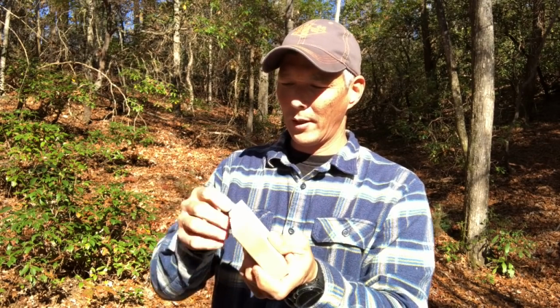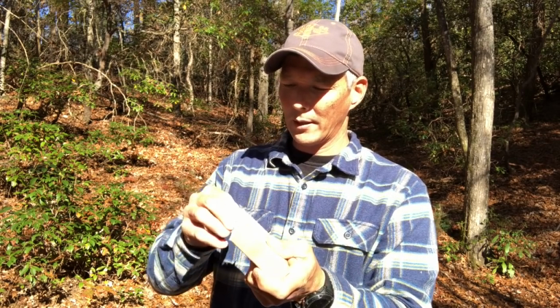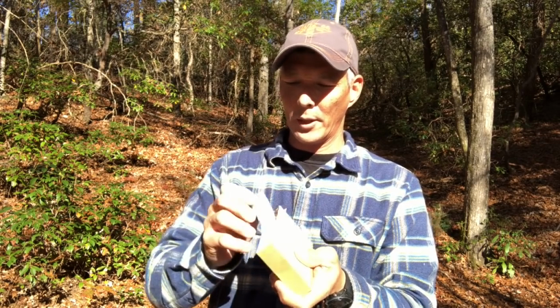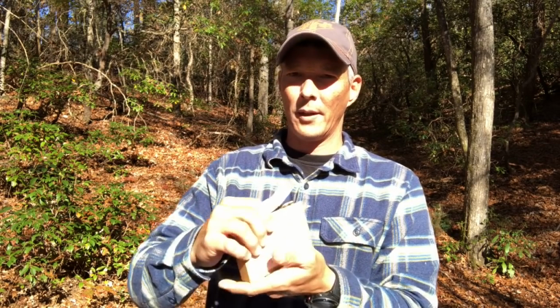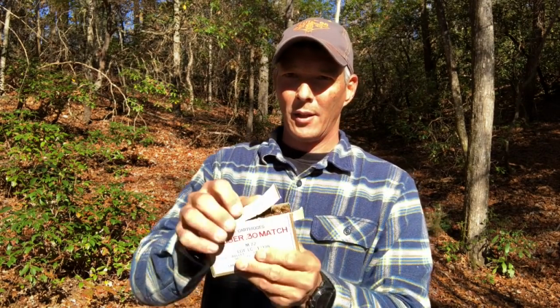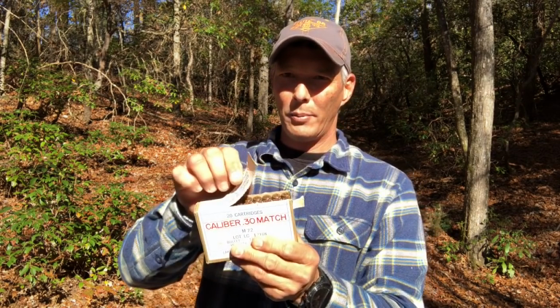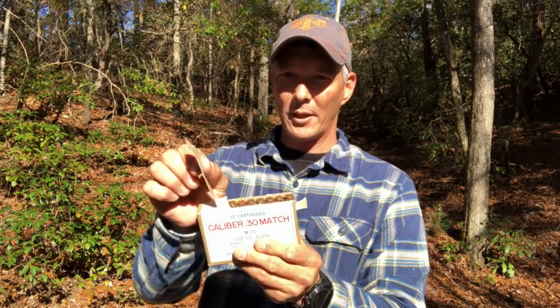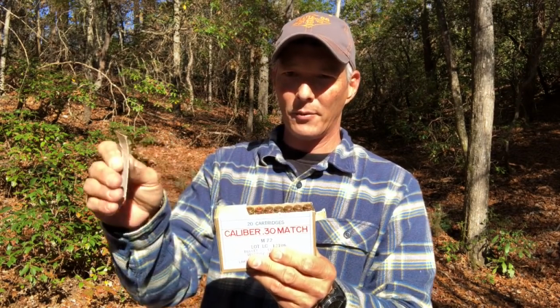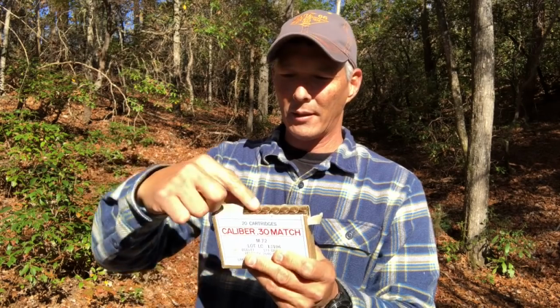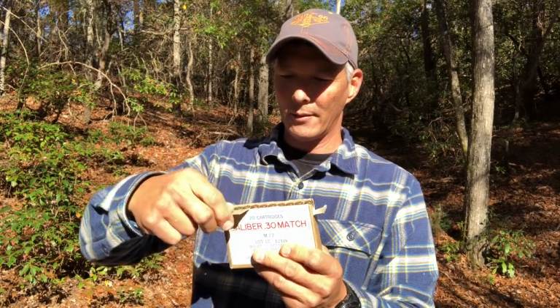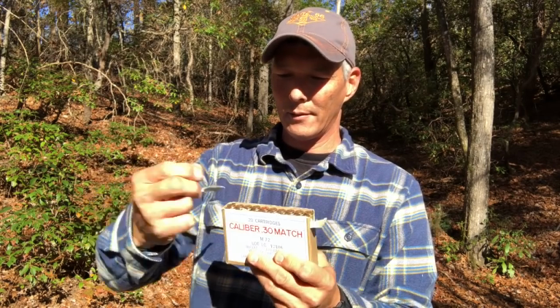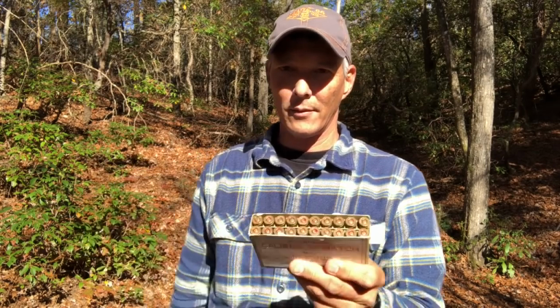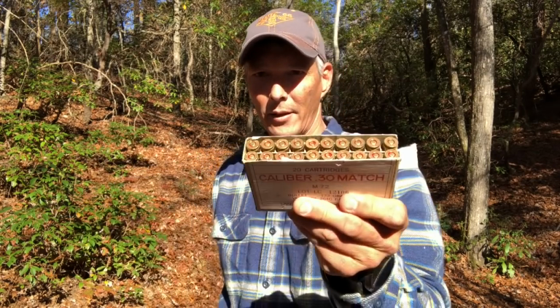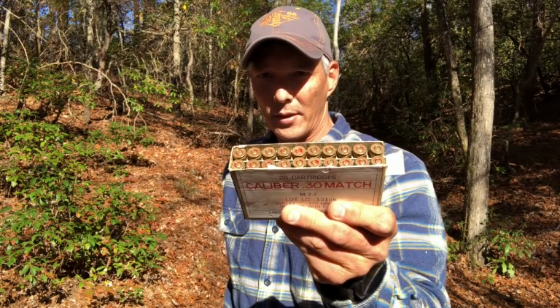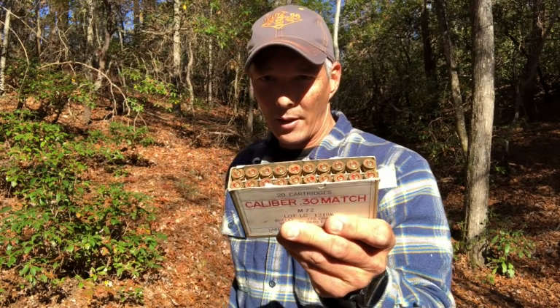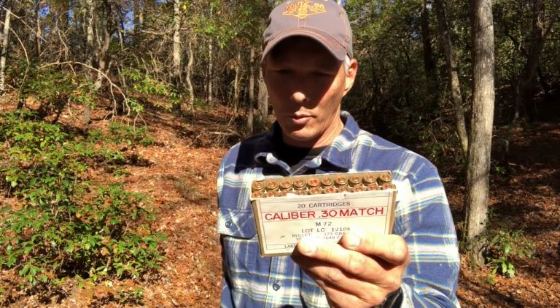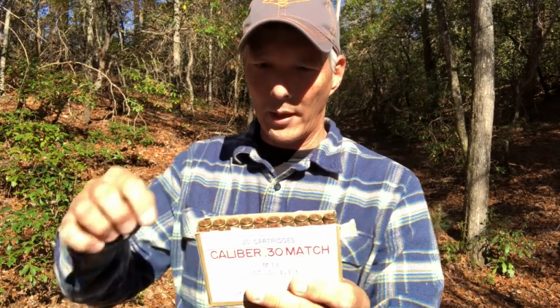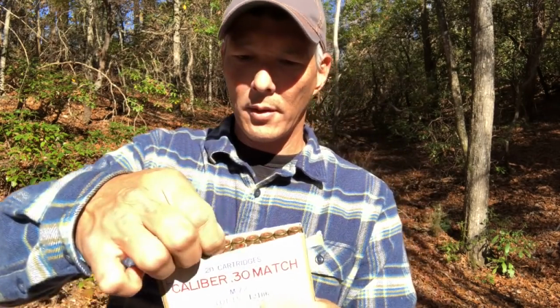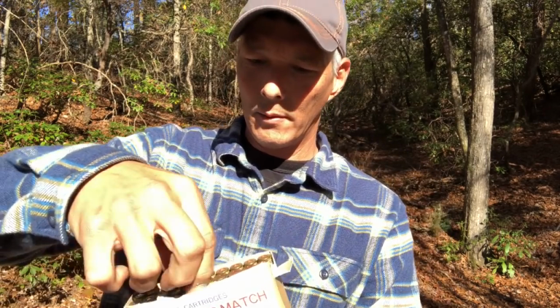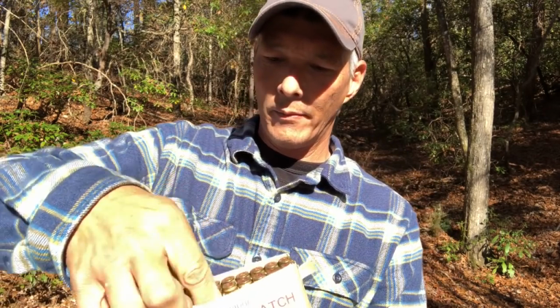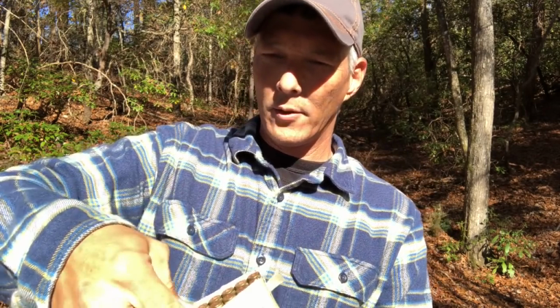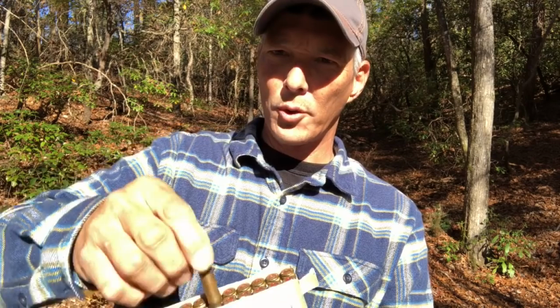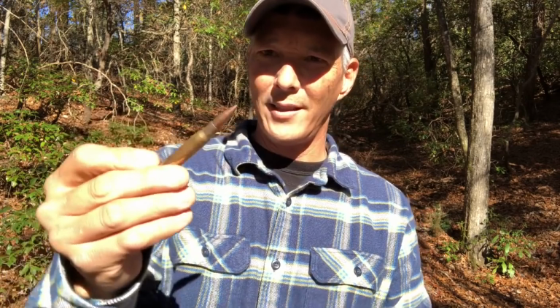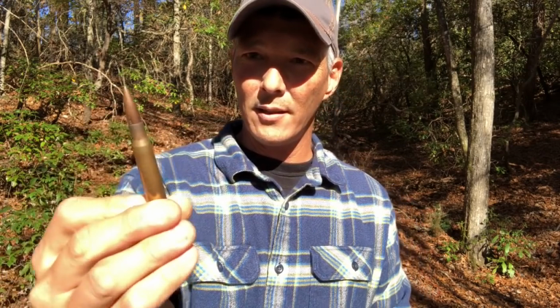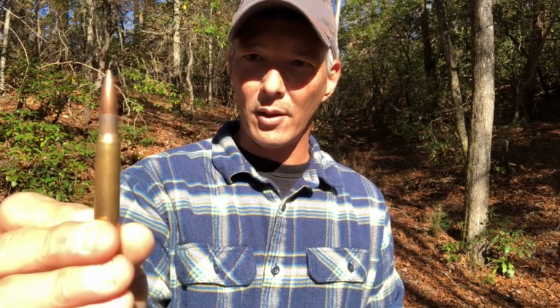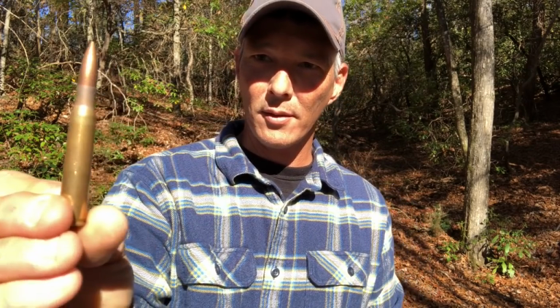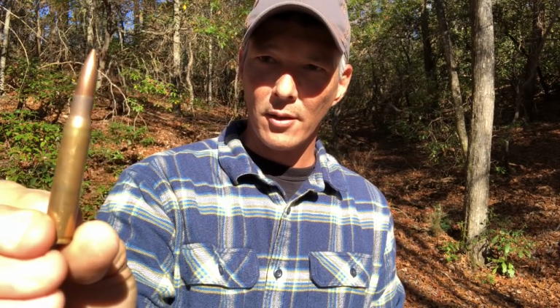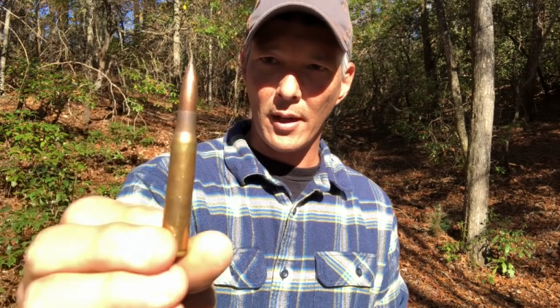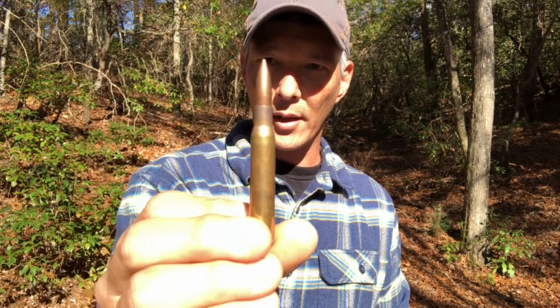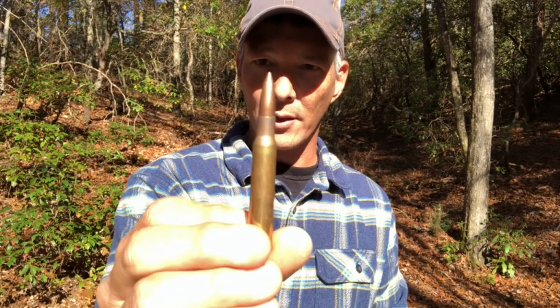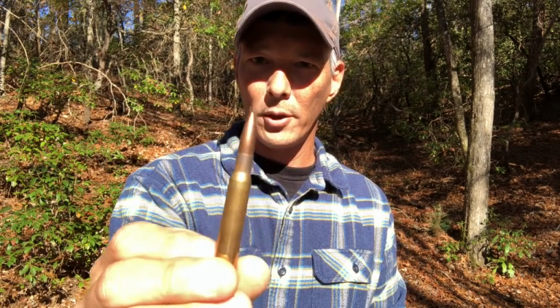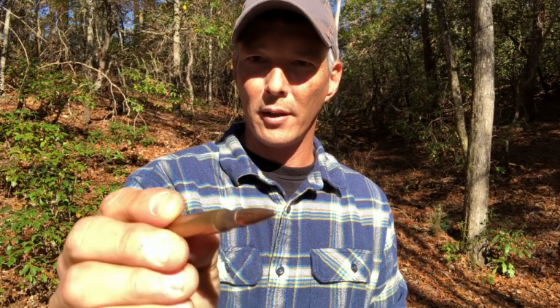Let's go ahead and get this opened up and peel that top off just like that. And there it is. I'll show you one of the rounds — it's old school, 1962, 30-06. That's what we'll be shooting today.